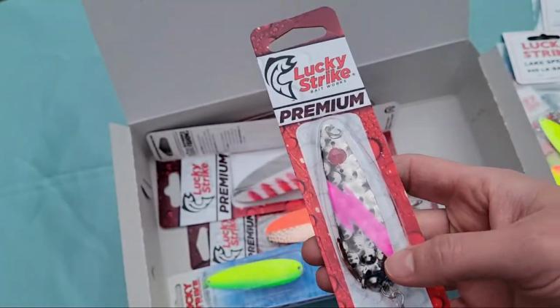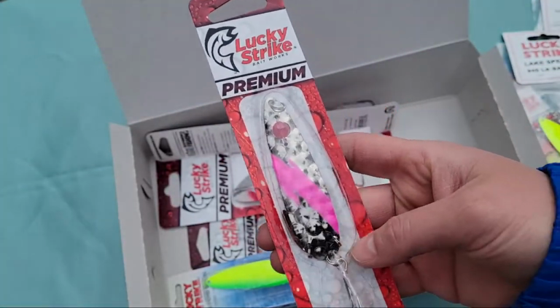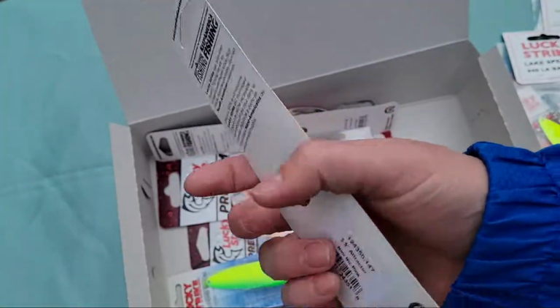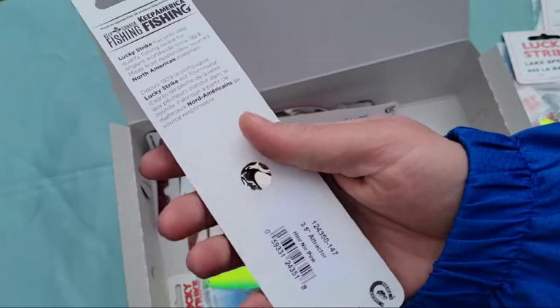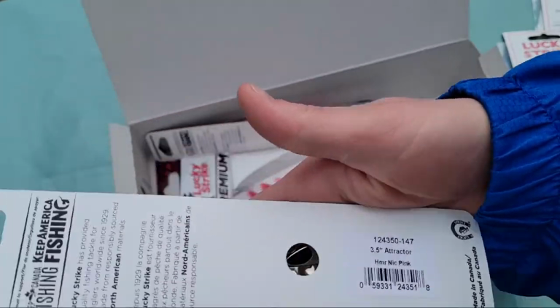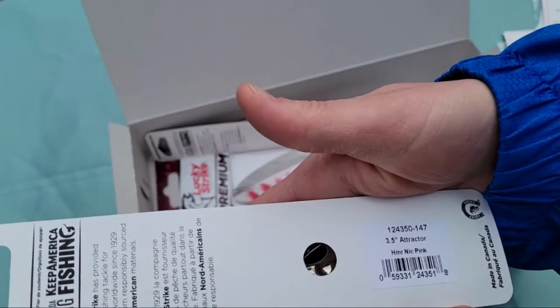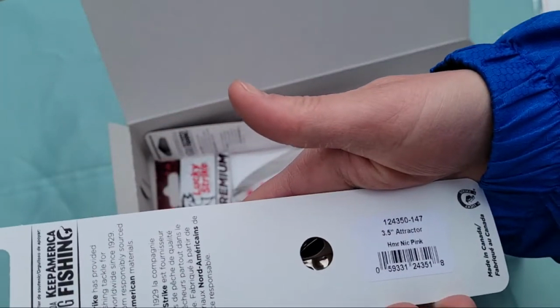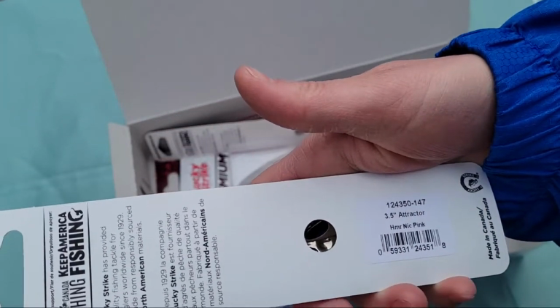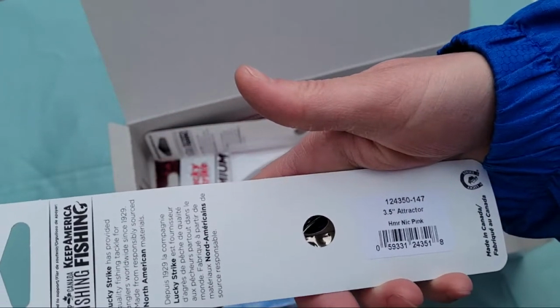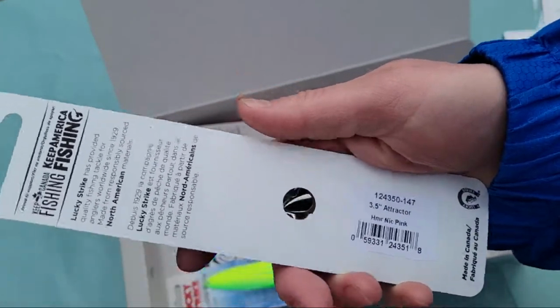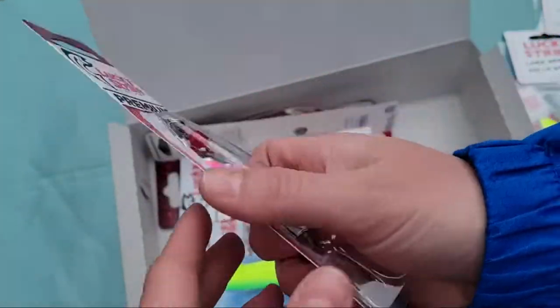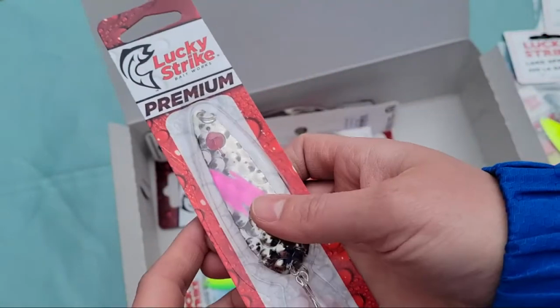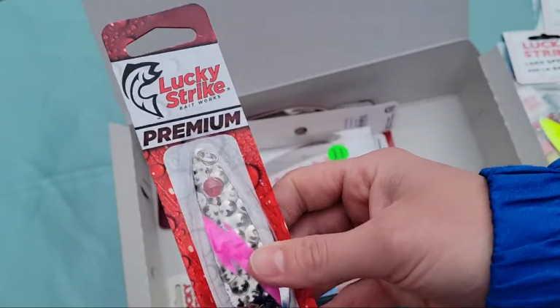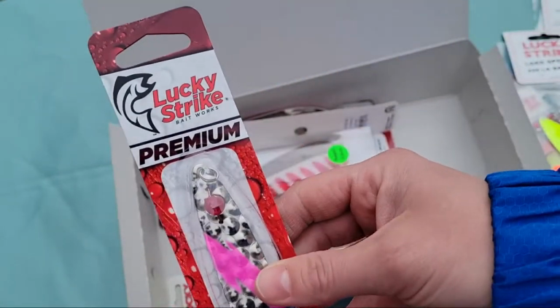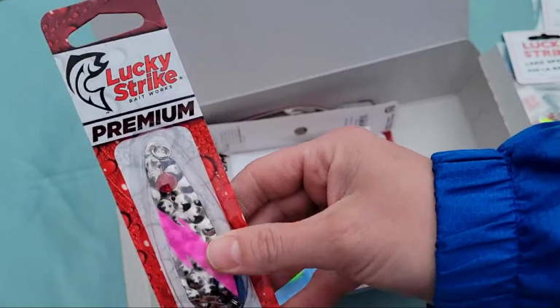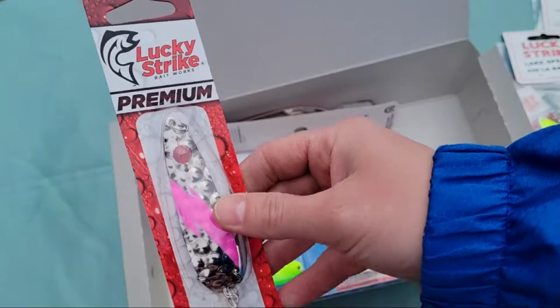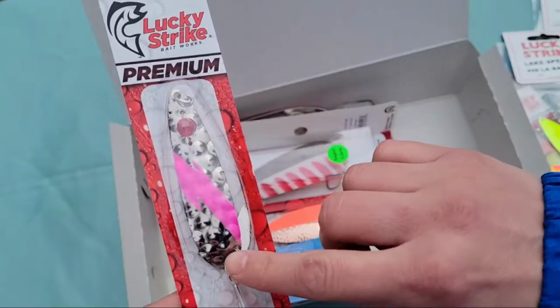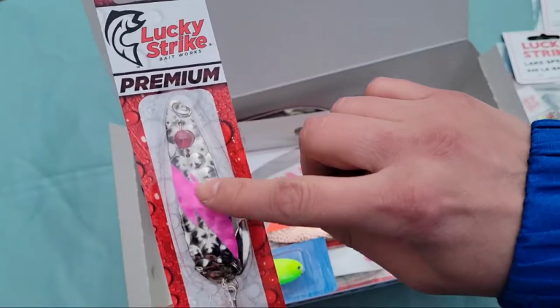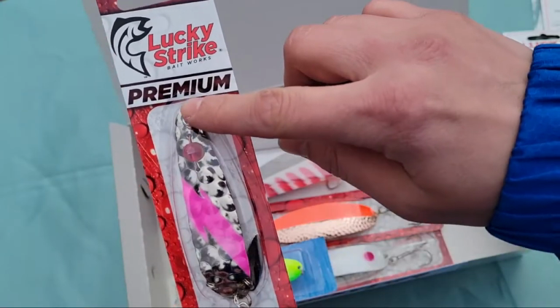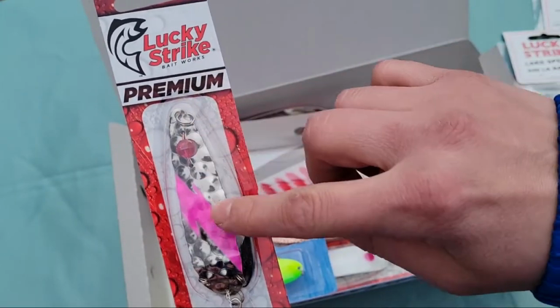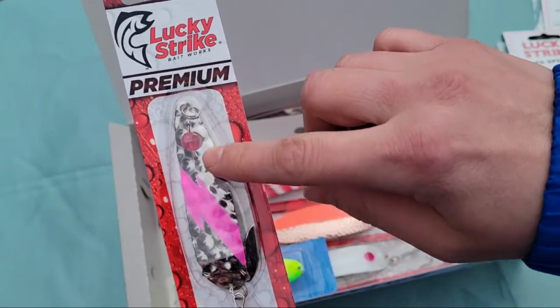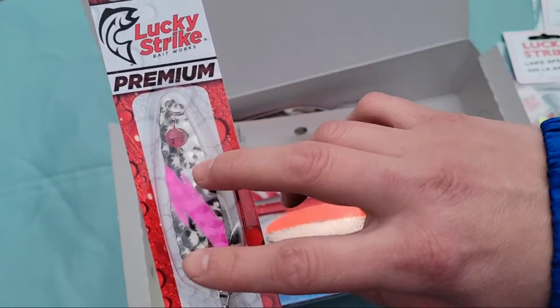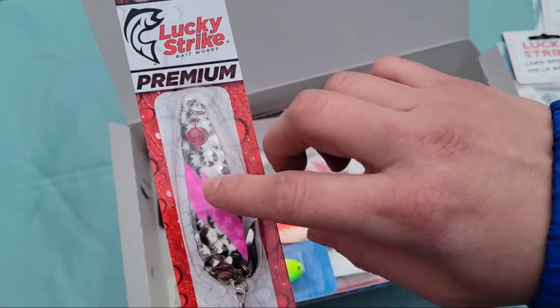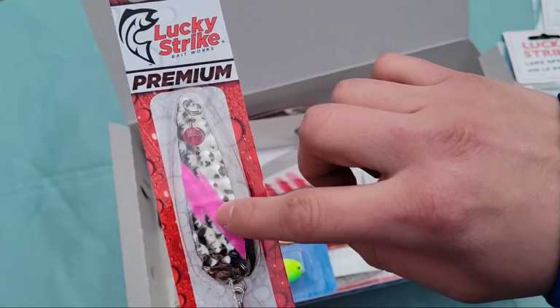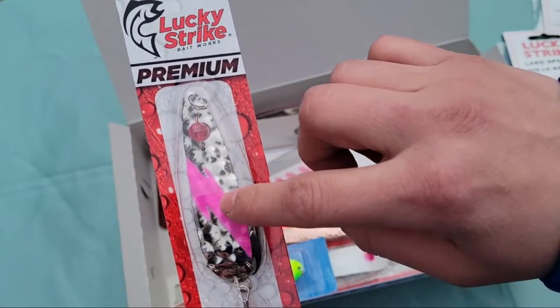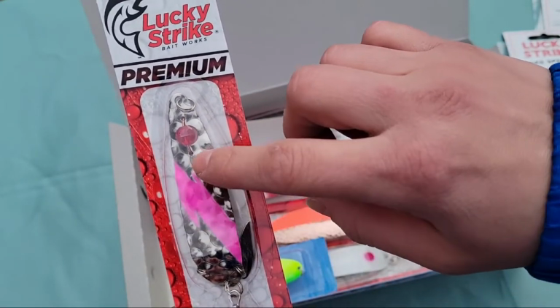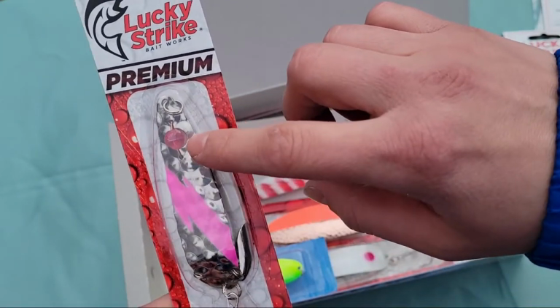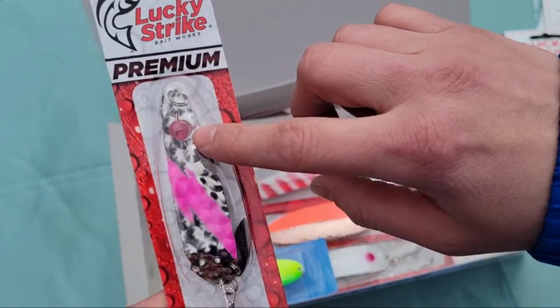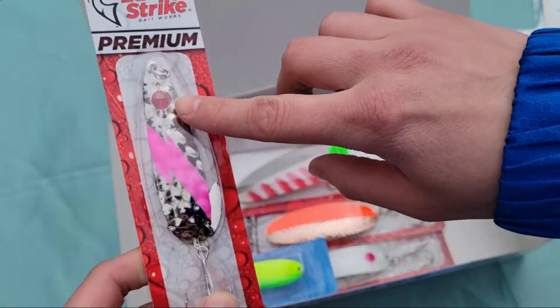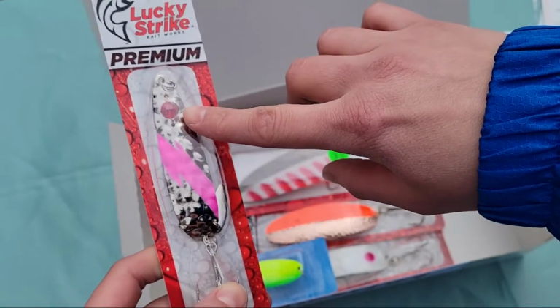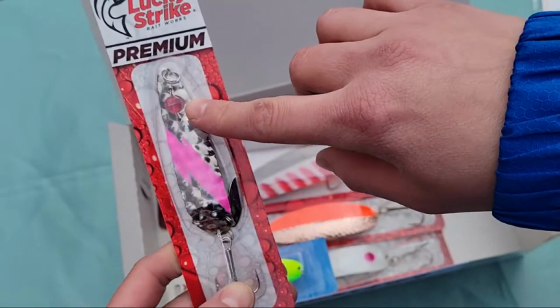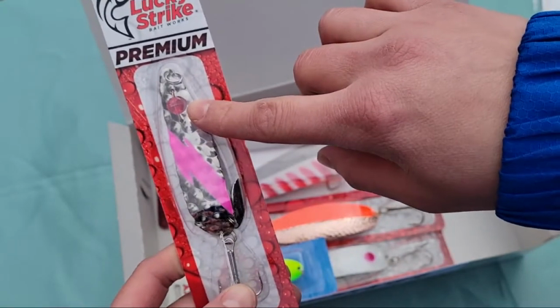We have a three and a half inch attractor with that hammered brass kind of look to it, but it's actually chrome with a pink stripe and of course that red bead eye.